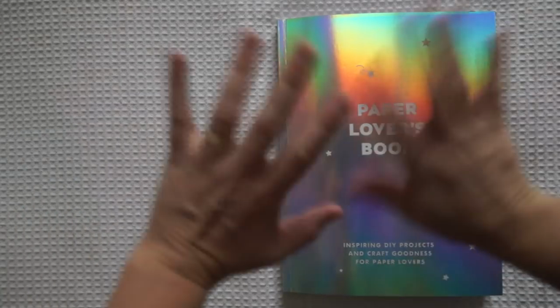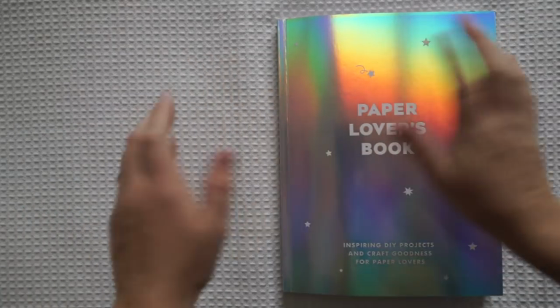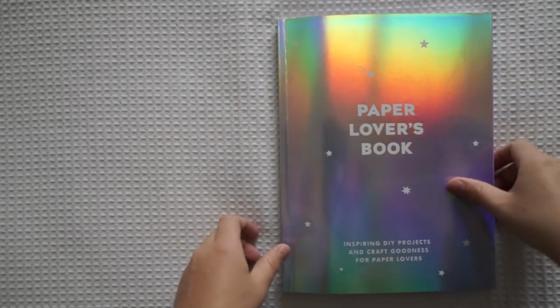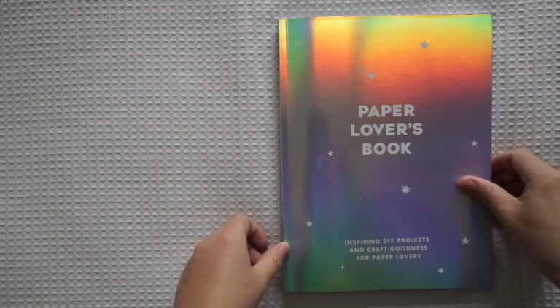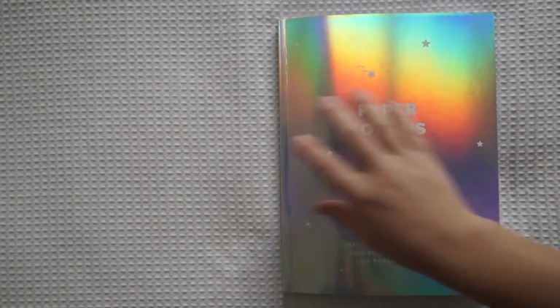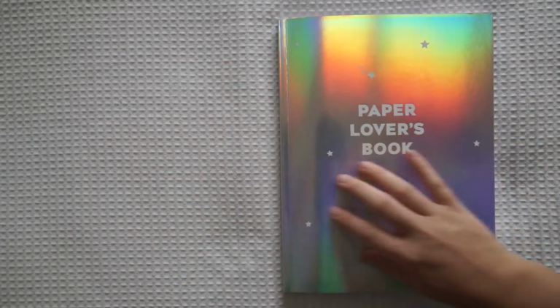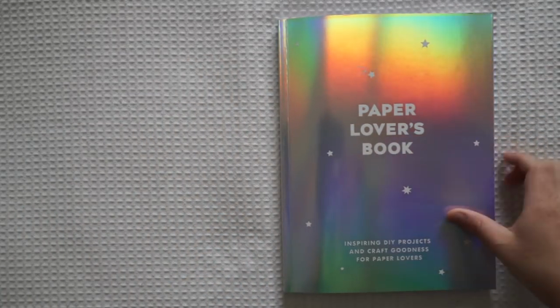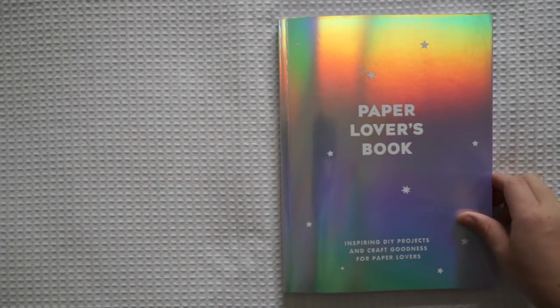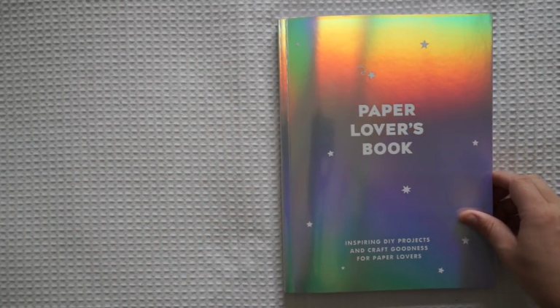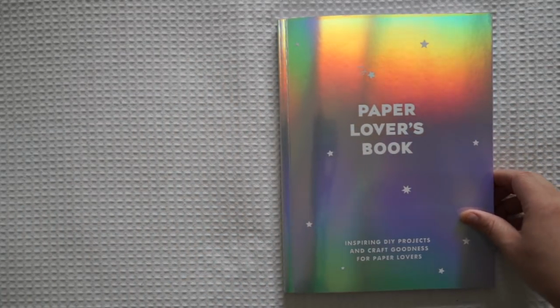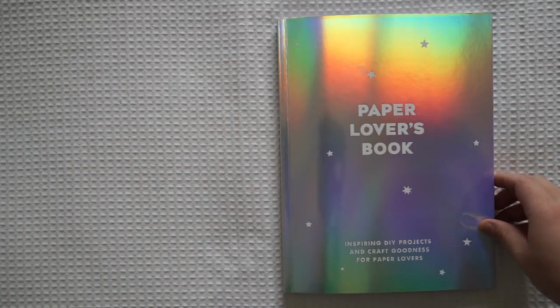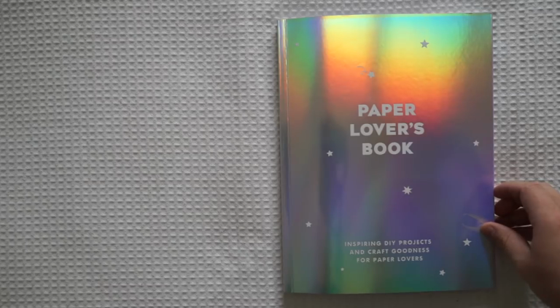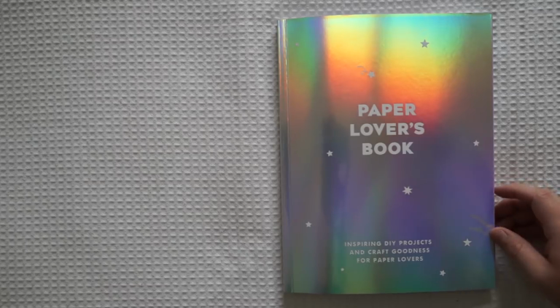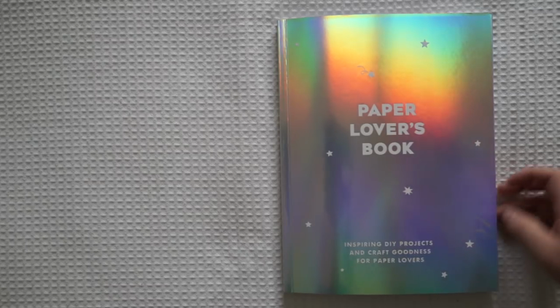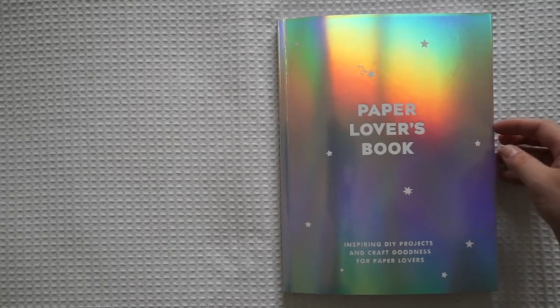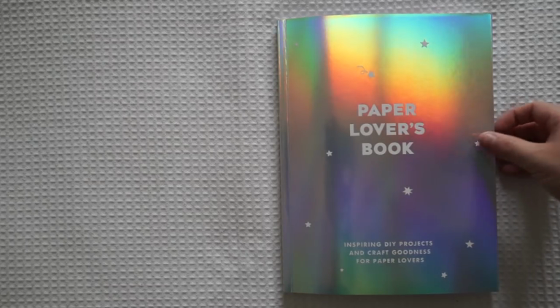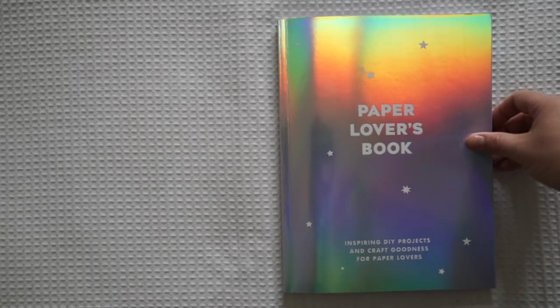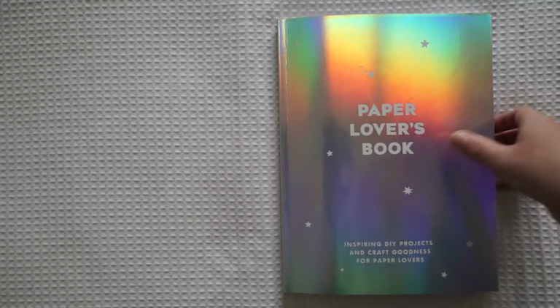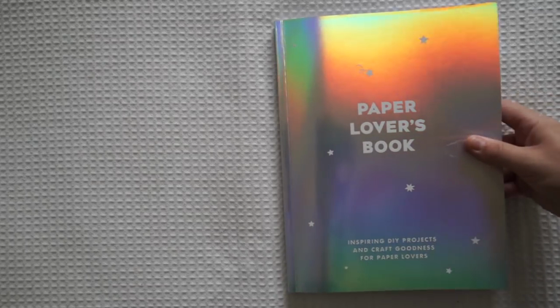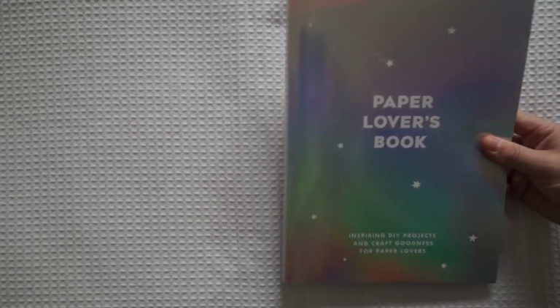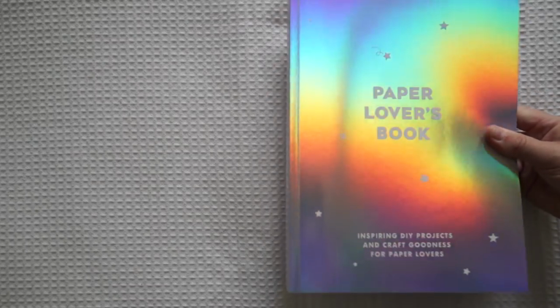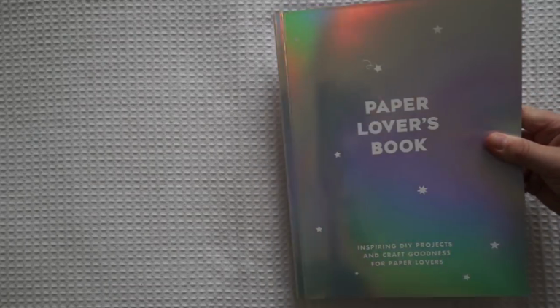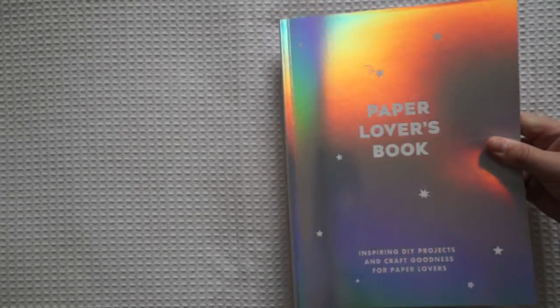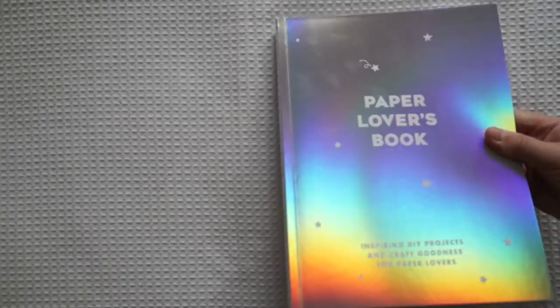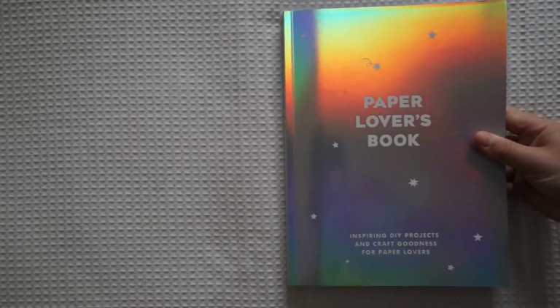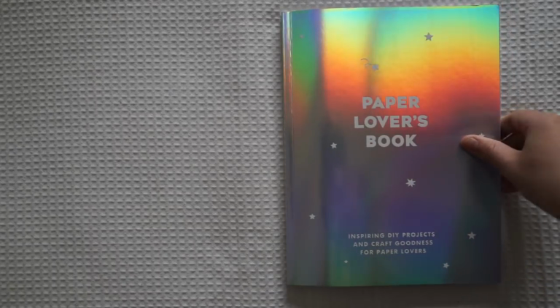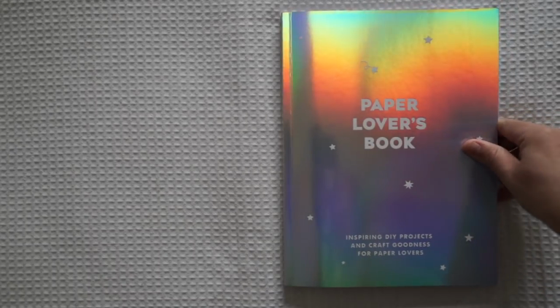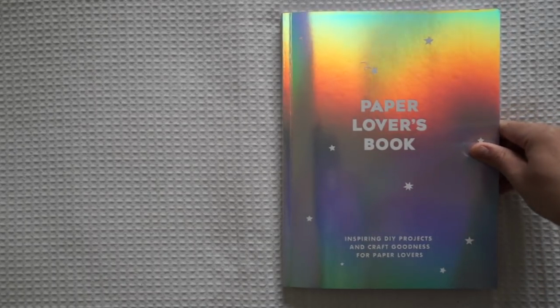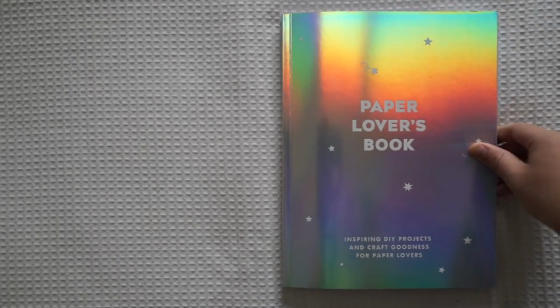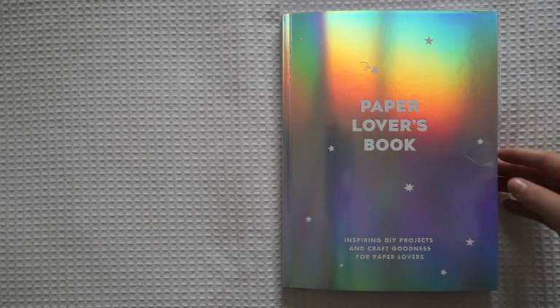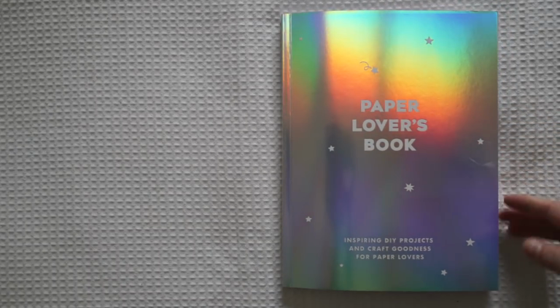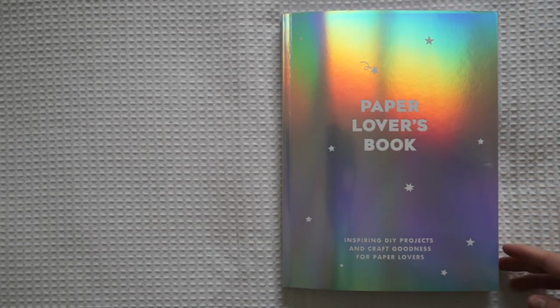Hi guys and welcome back to my channel. Today I've got this beautiful paper lovers book. This is the Lucky Stars Kiki K paper lovers book, and it's so beautiful. Look at that shine to it. I'm going to be doing a really quick flip through for you guys.